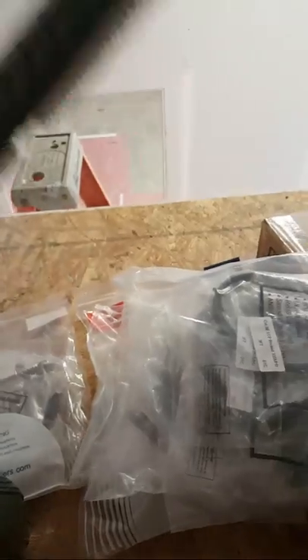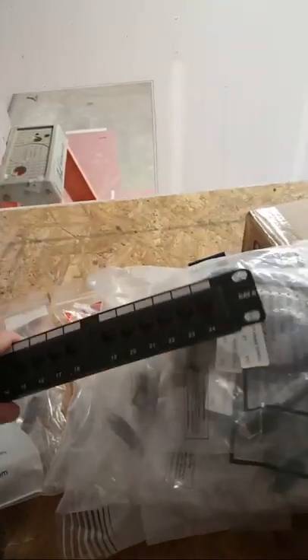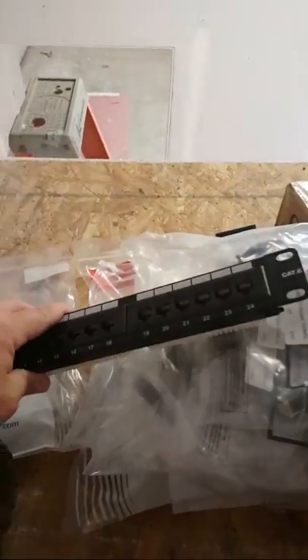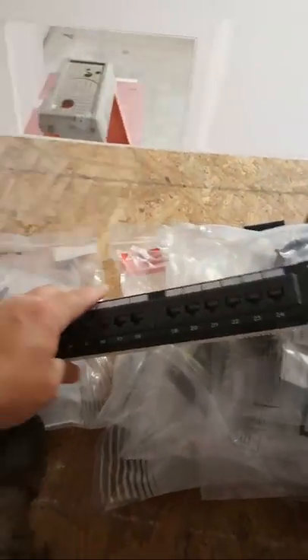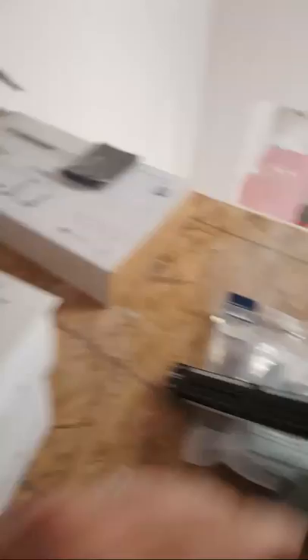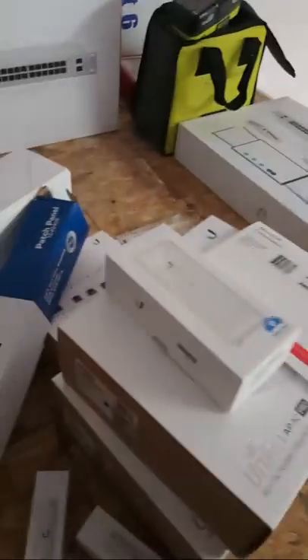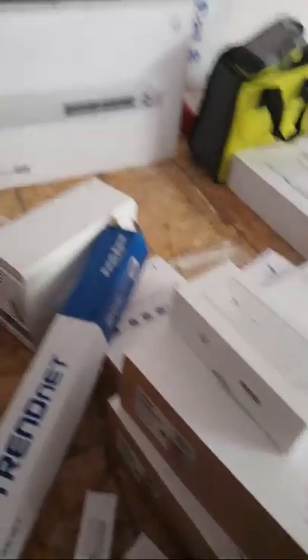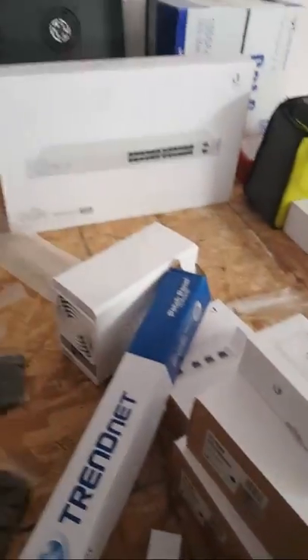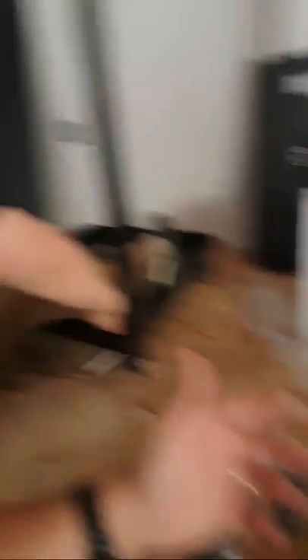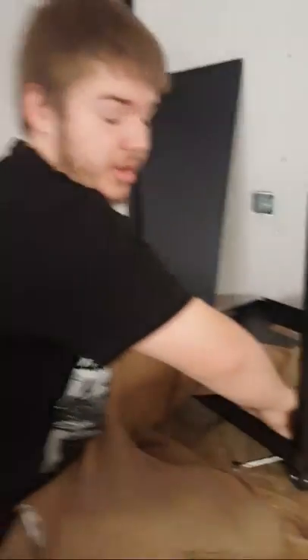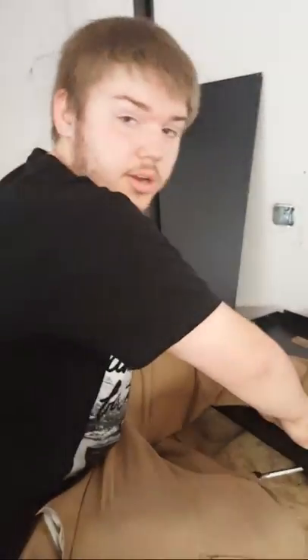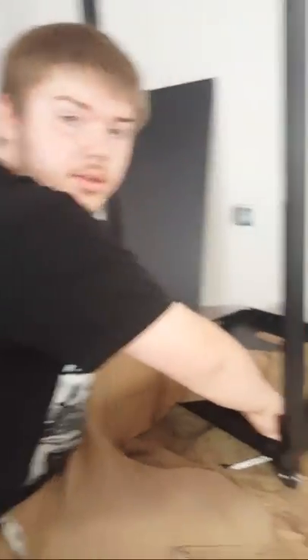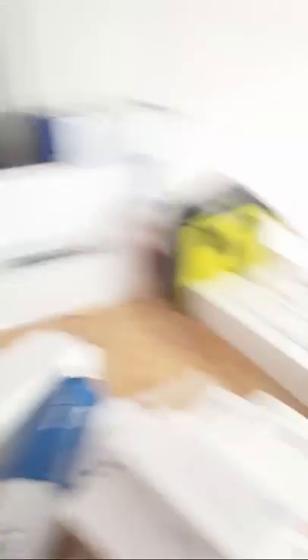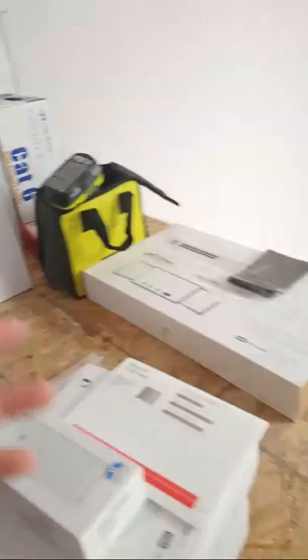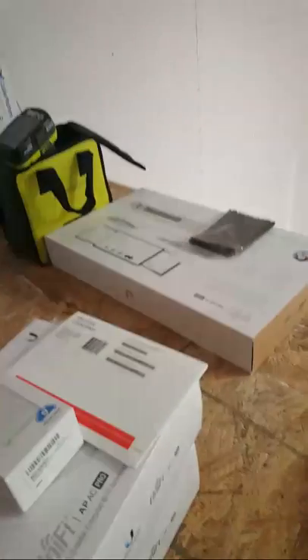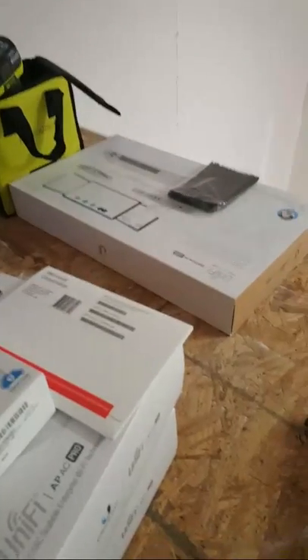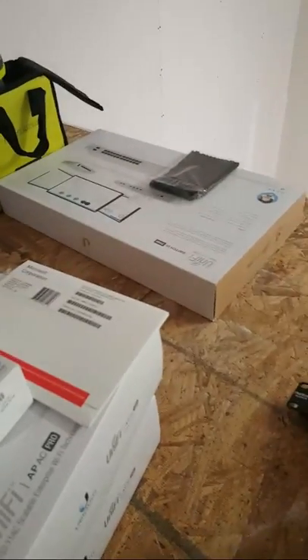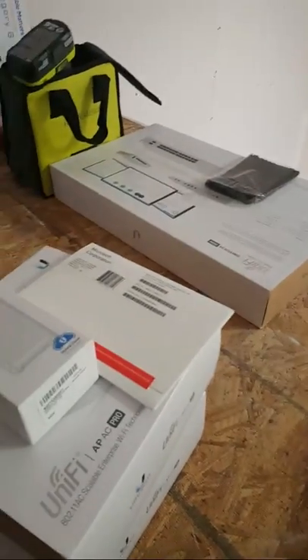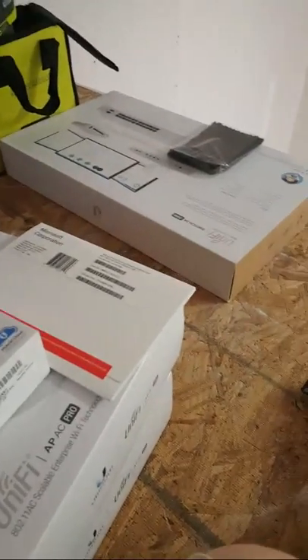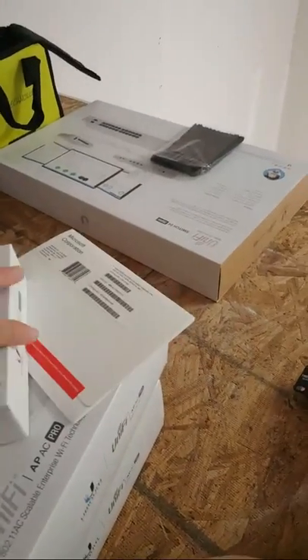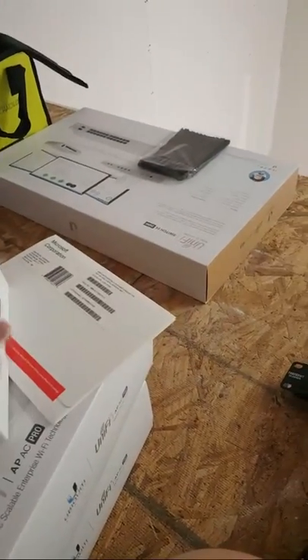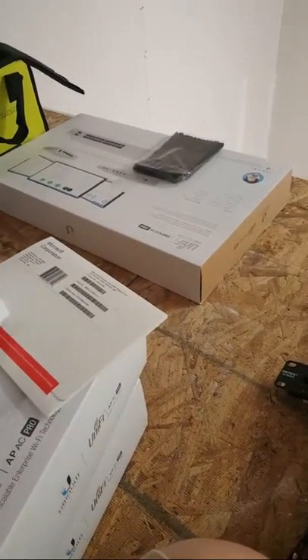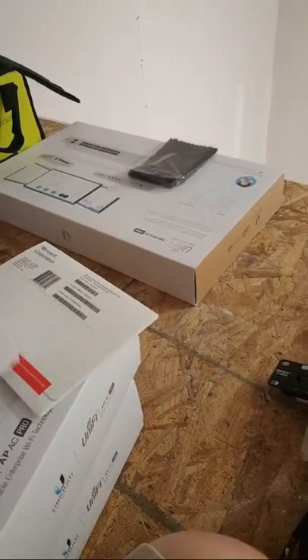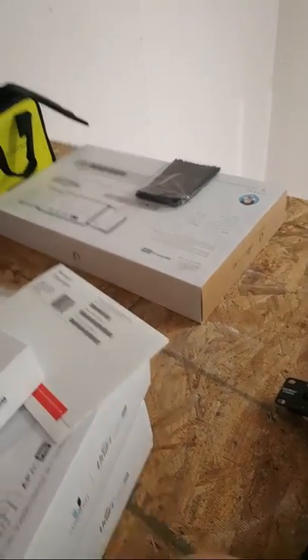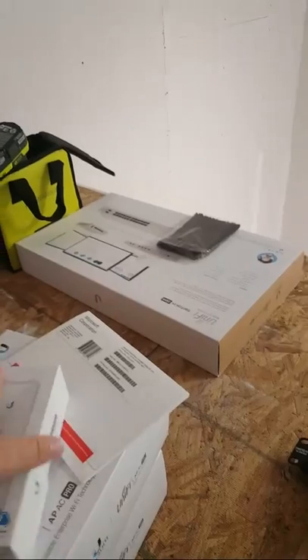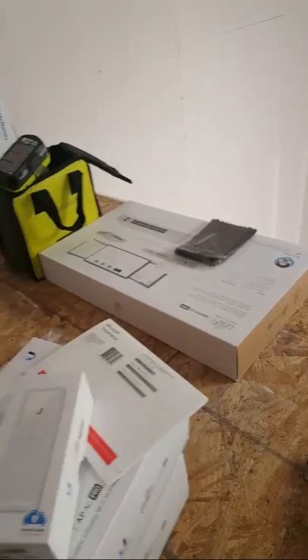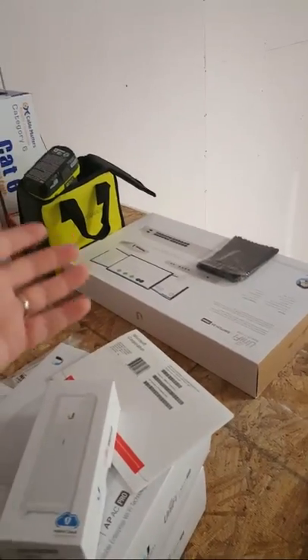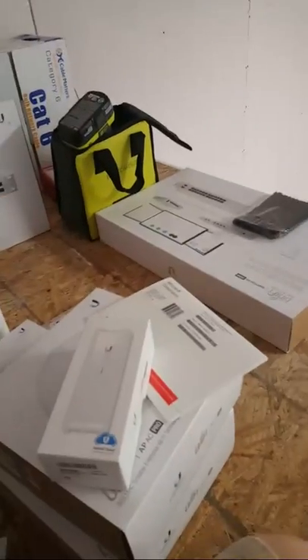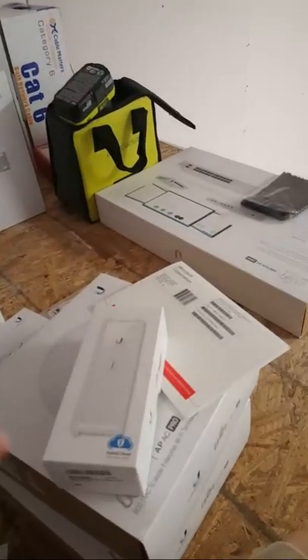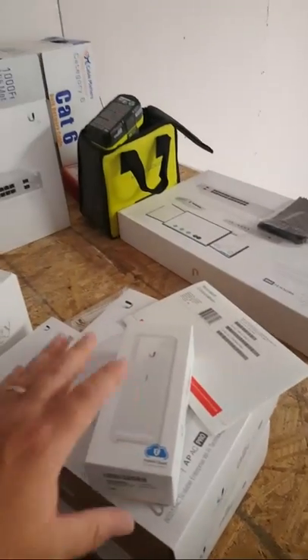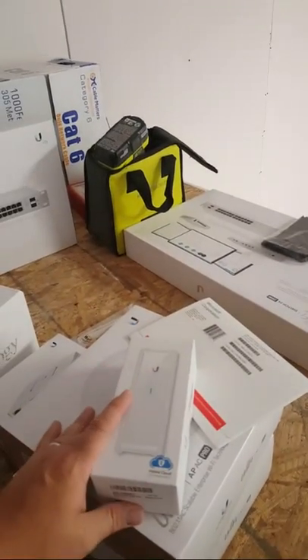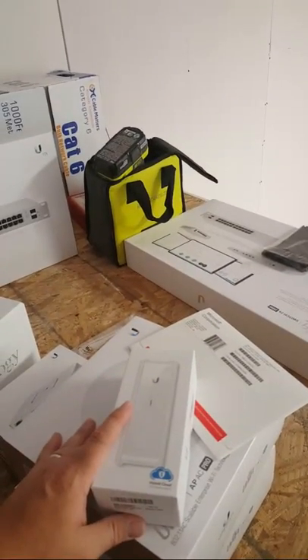Cat 6 Keystone Jacks — do you have those yet? They're on my car. Maybe we'll show you the Keystone Jacks and stuff before we get out of here. Do you all want to see me open some more of this Ubiquiti gear real quick?